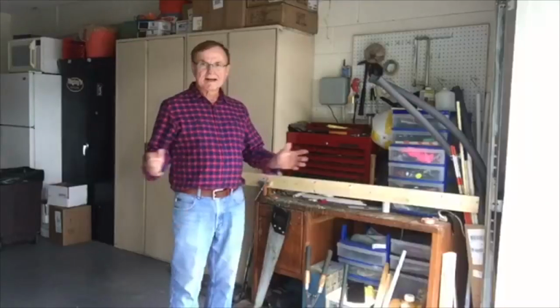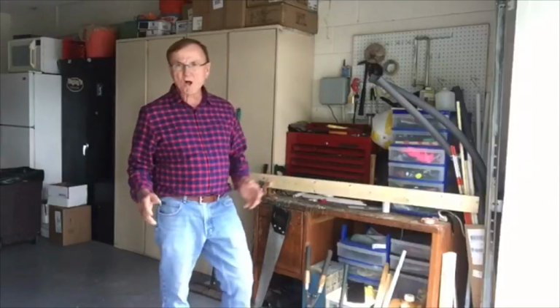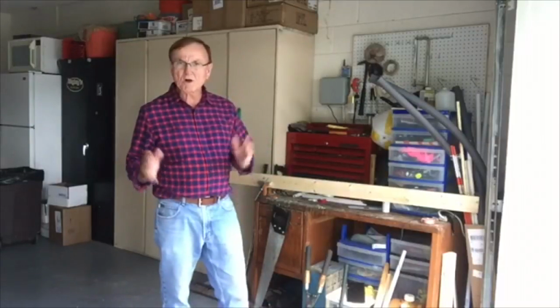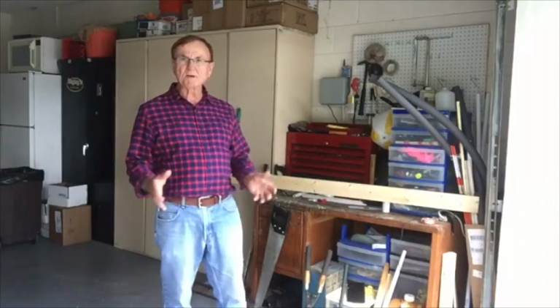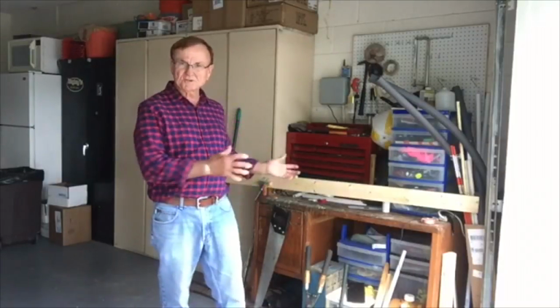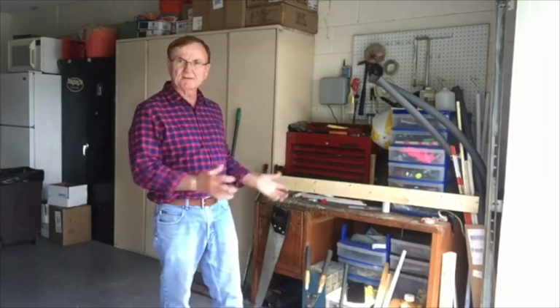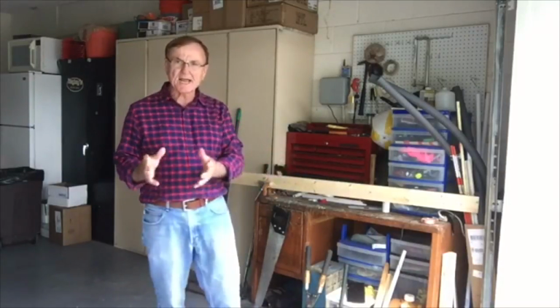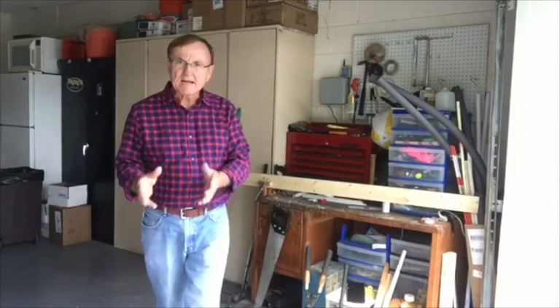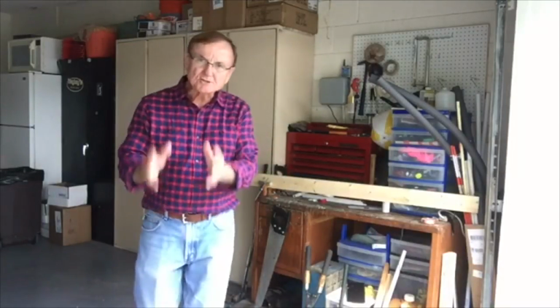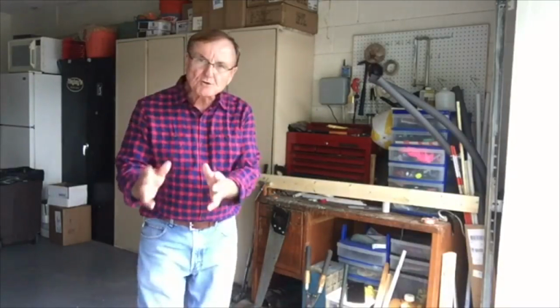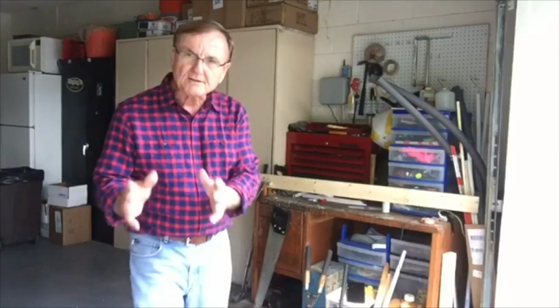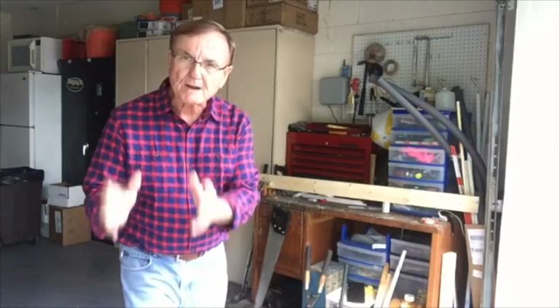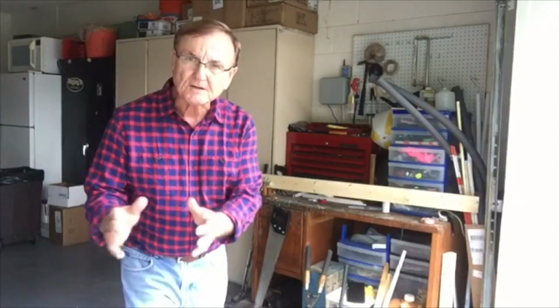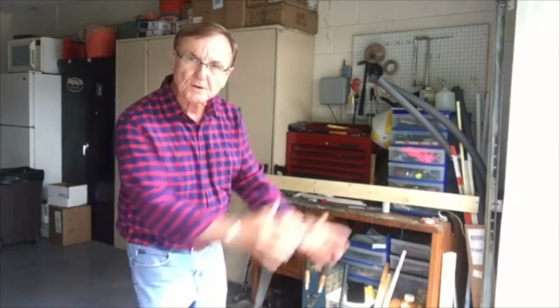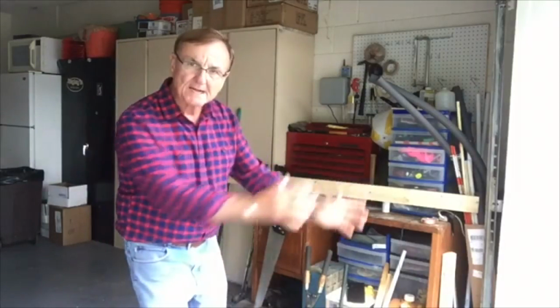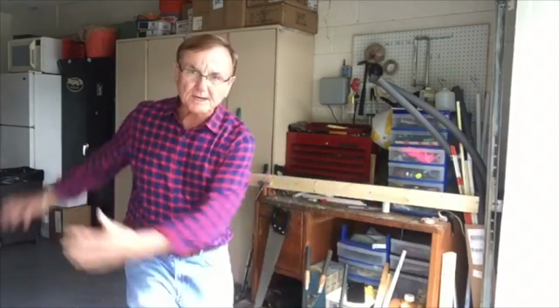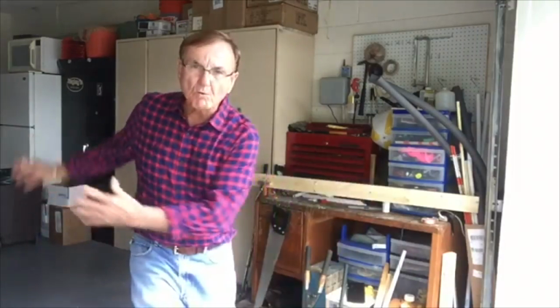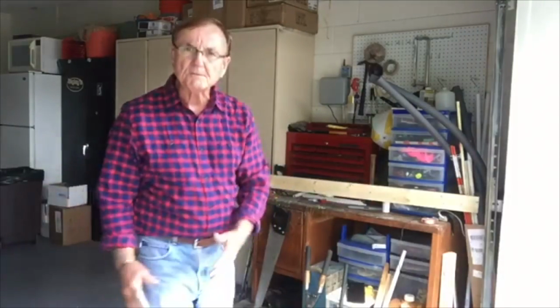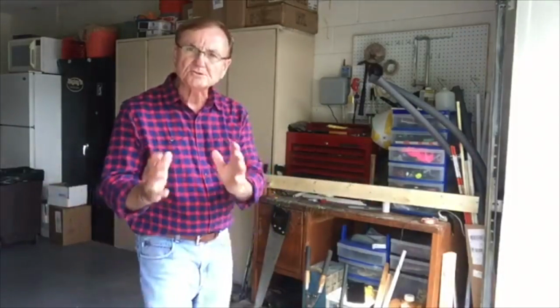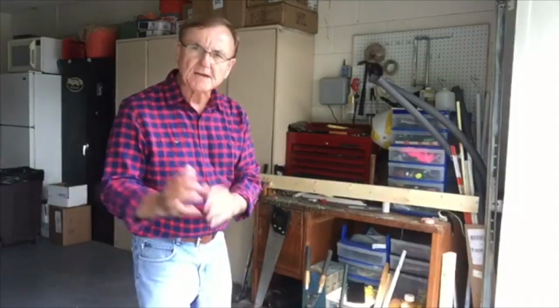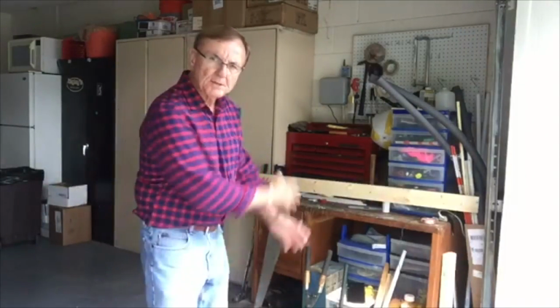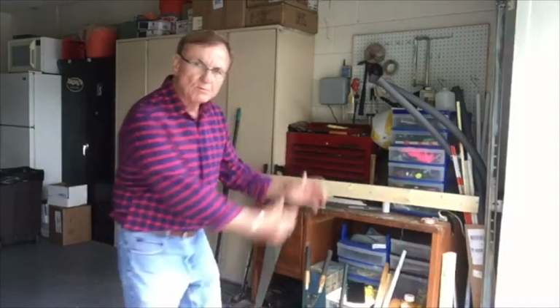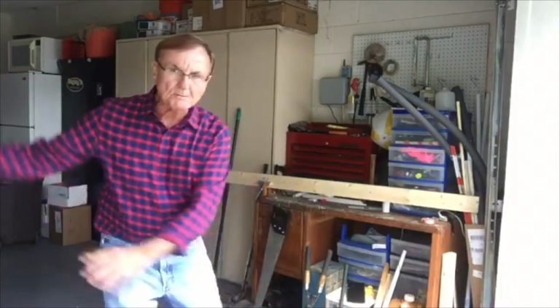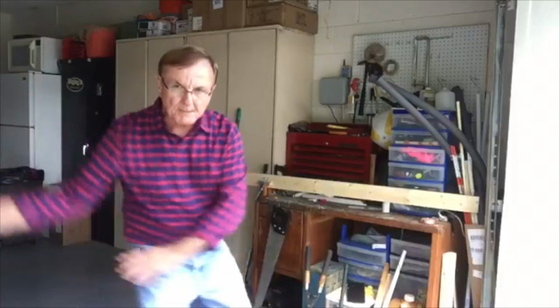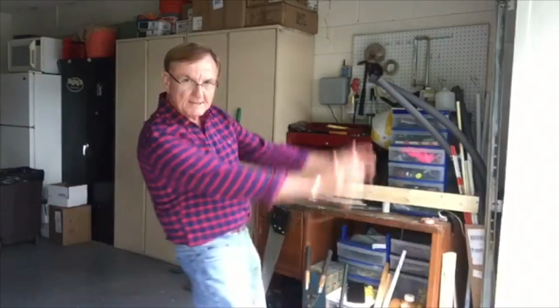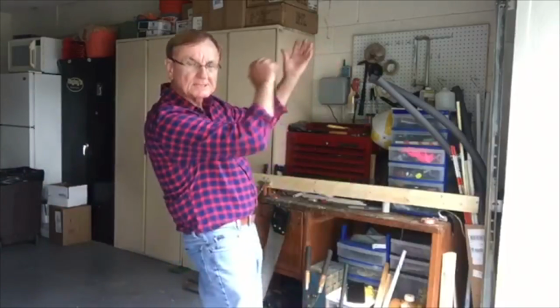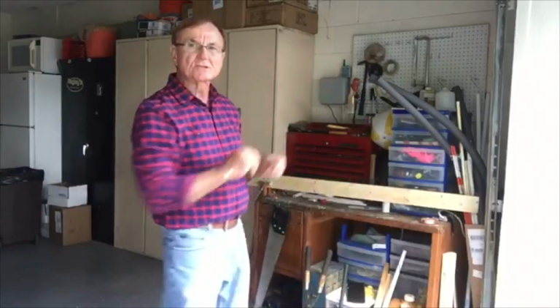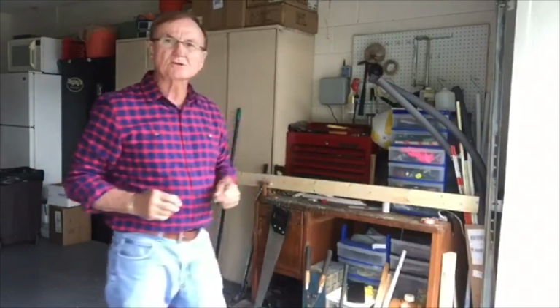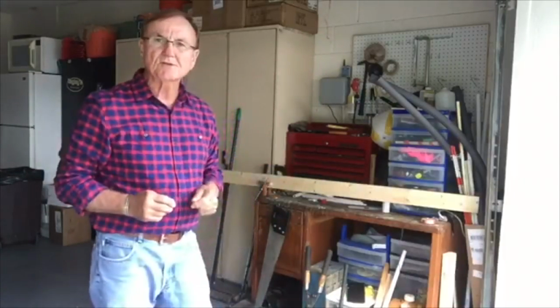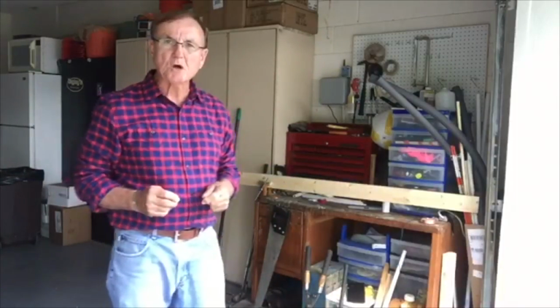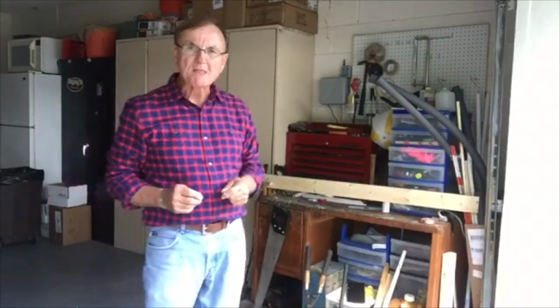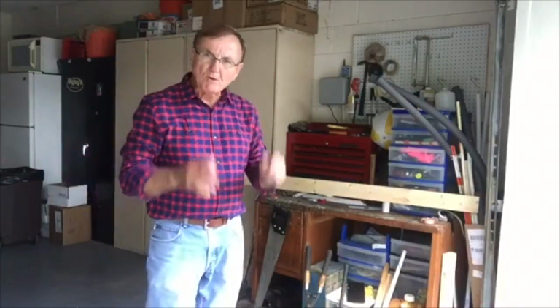Hi, I'm Wally. Welcome to my workshop. Today I'm going to show you how to get the correct feeling for your backswing away from the ball, so you've got plenty of room to make that nice circular swing through the ball.